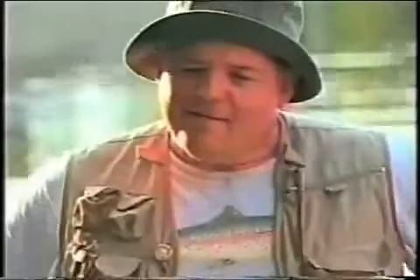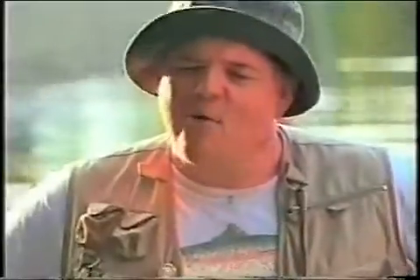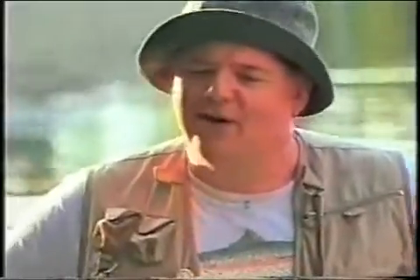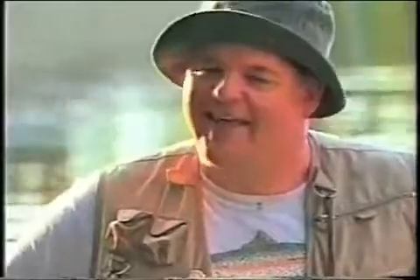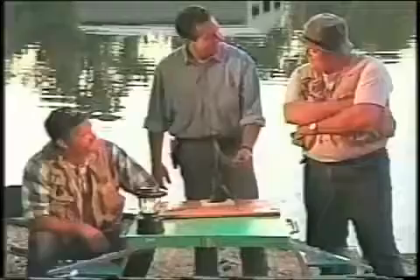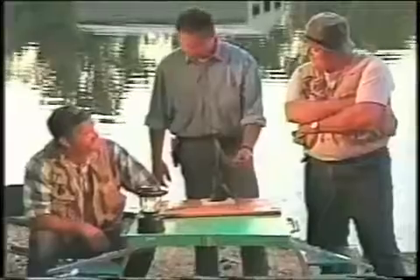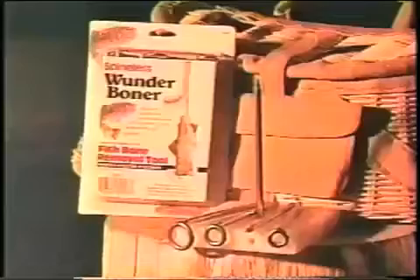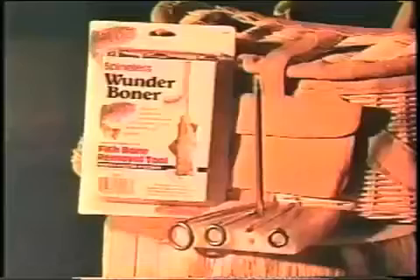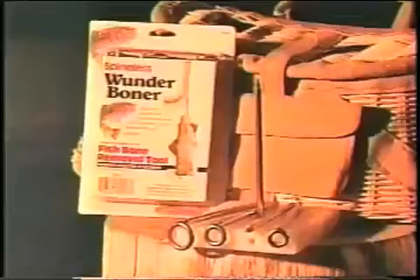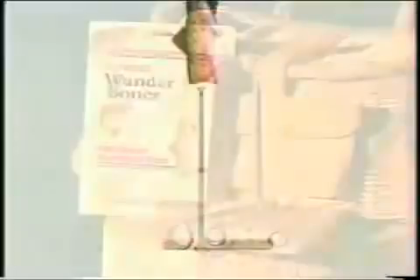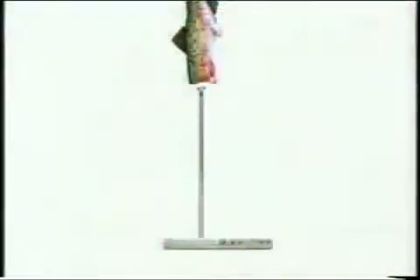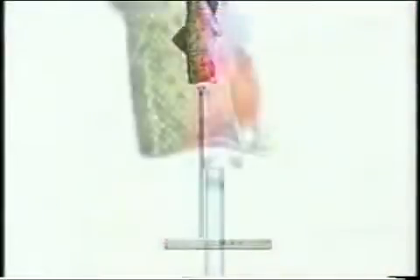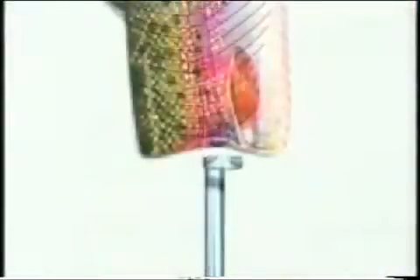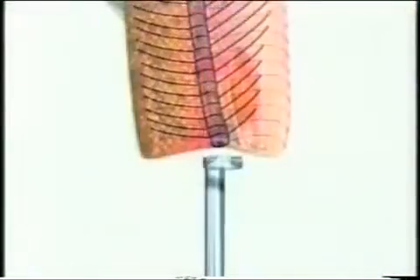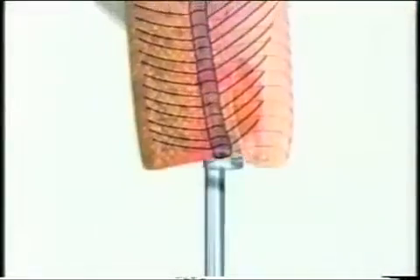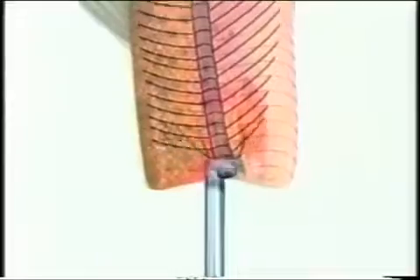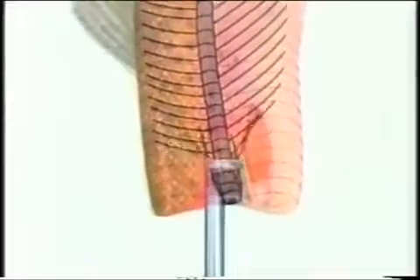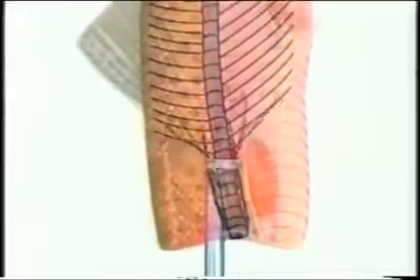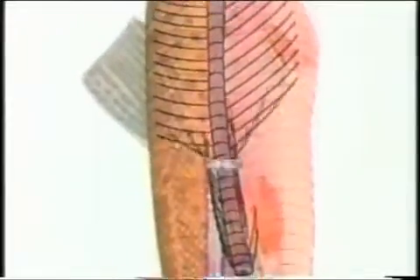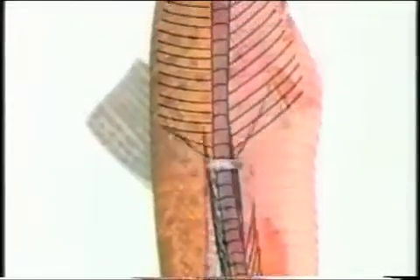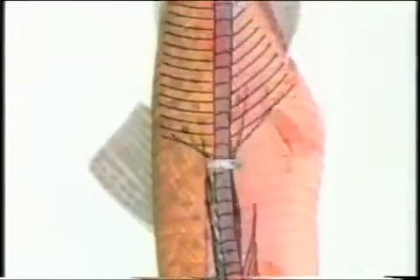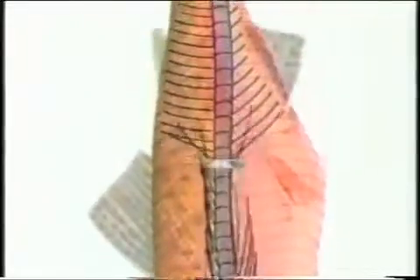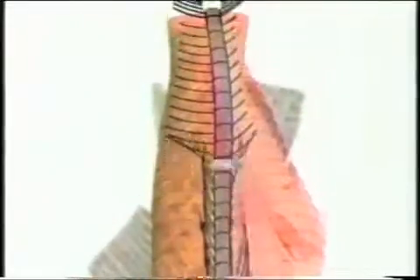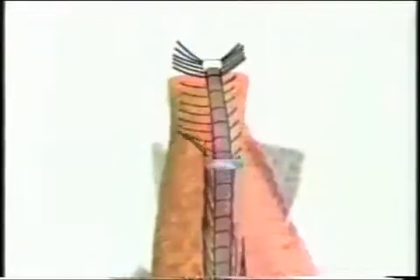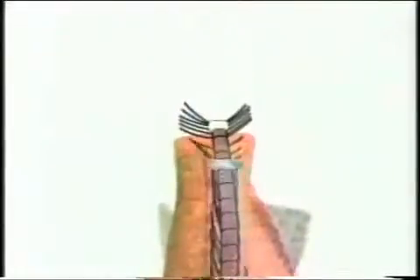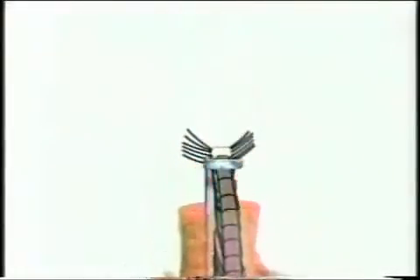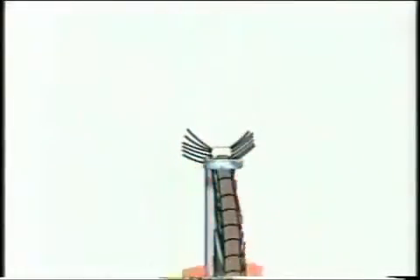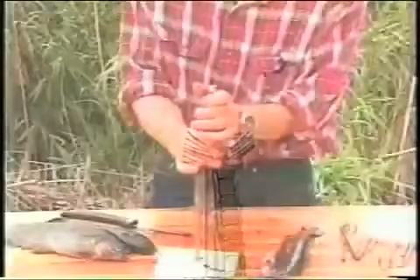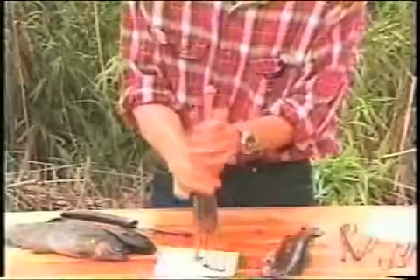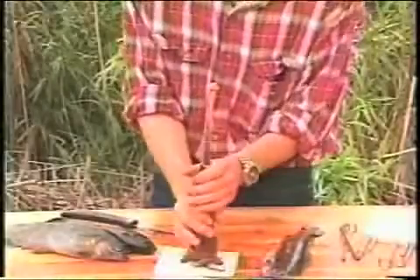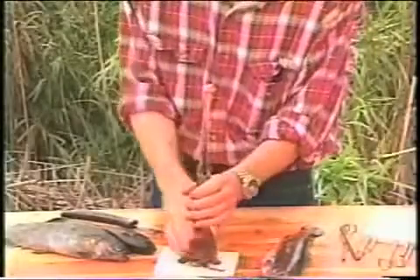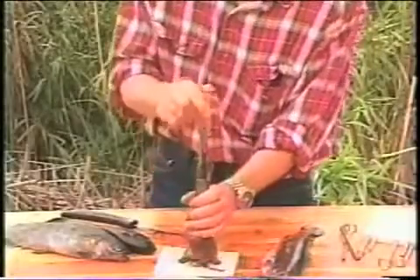My wife would like that. Introducing the Wonder Boner — the amazing new fishing tool that makes de-boning fish a breeze. The Wonder Boner's unique design removes the bones from trout, char, and whitefish.